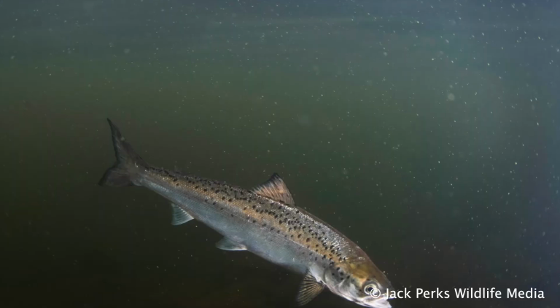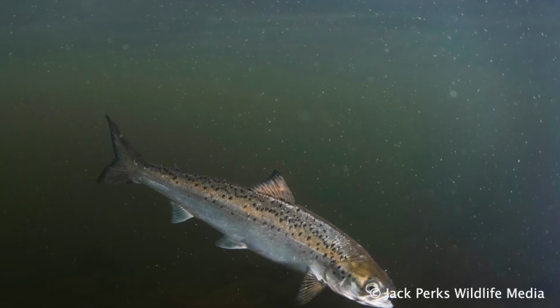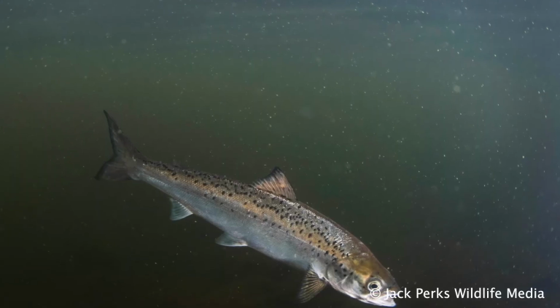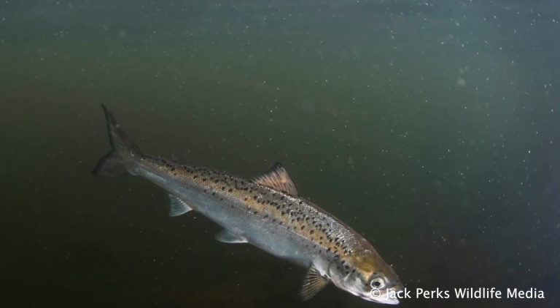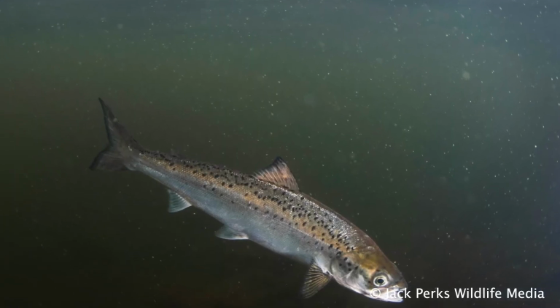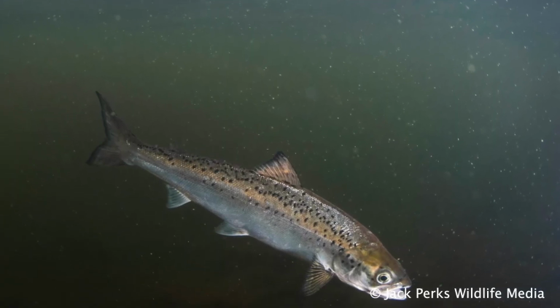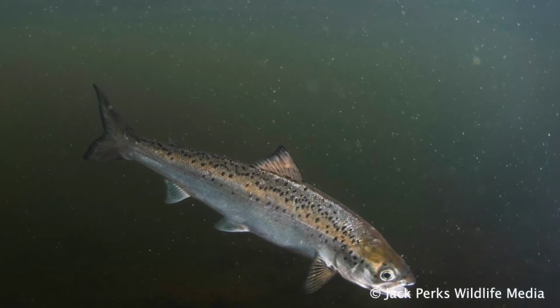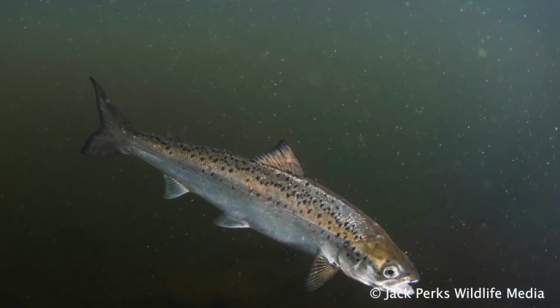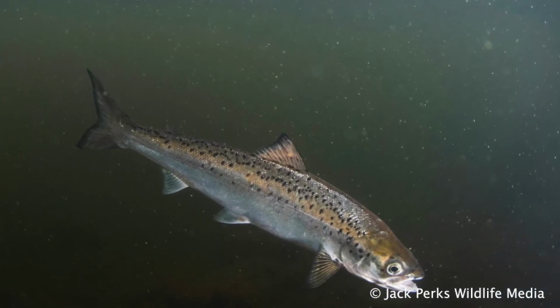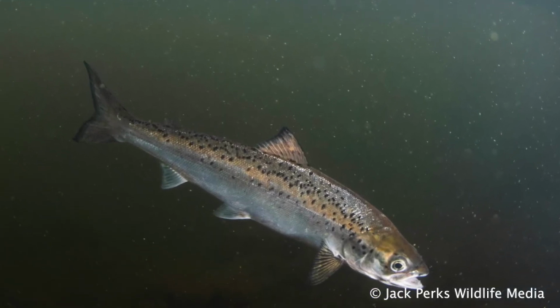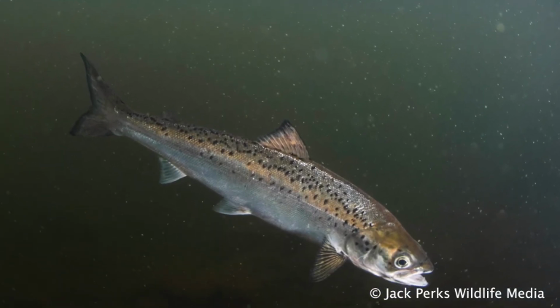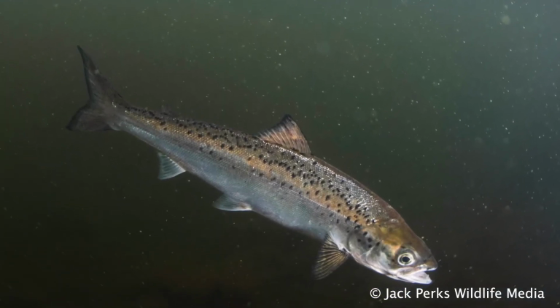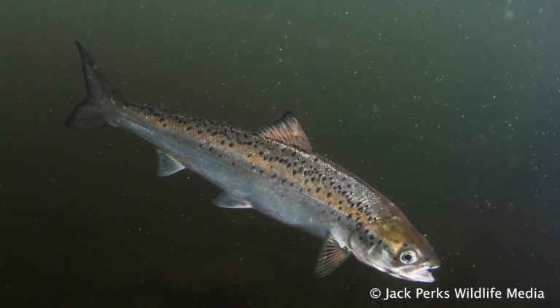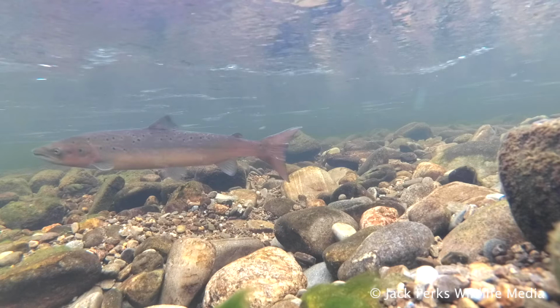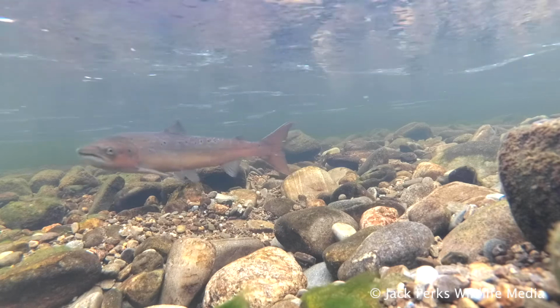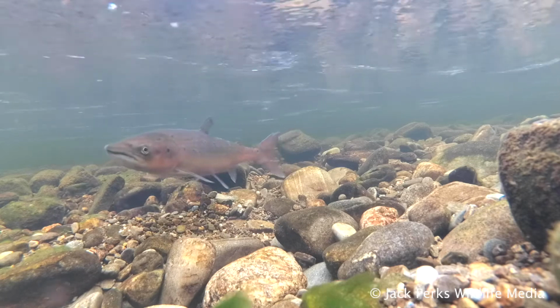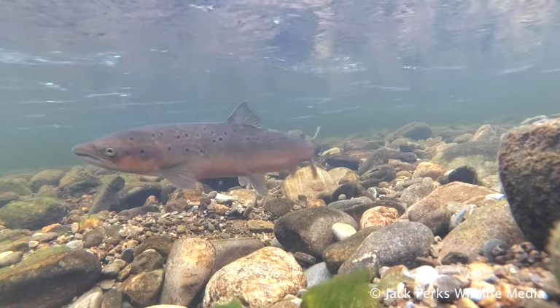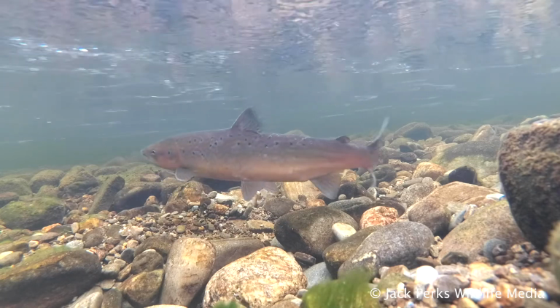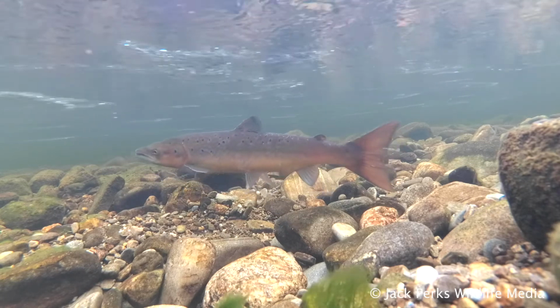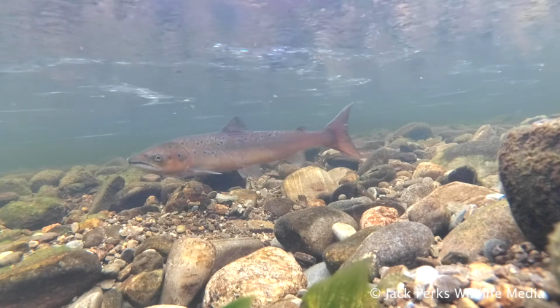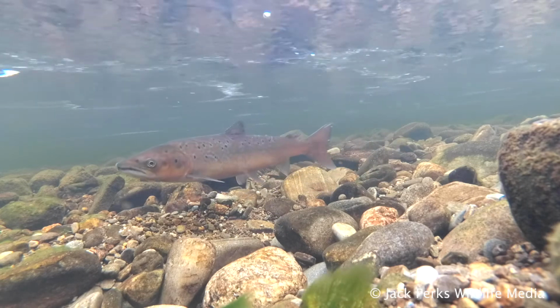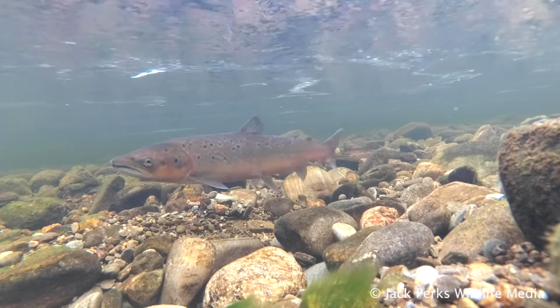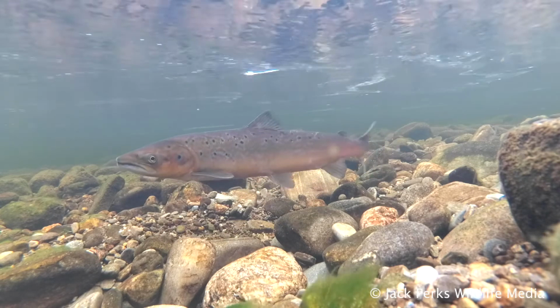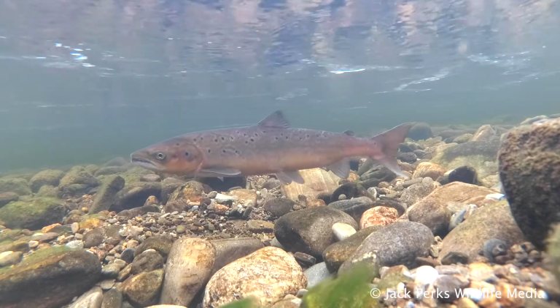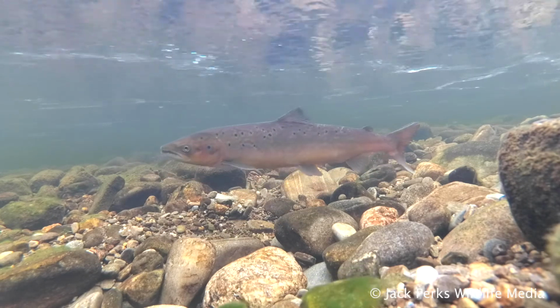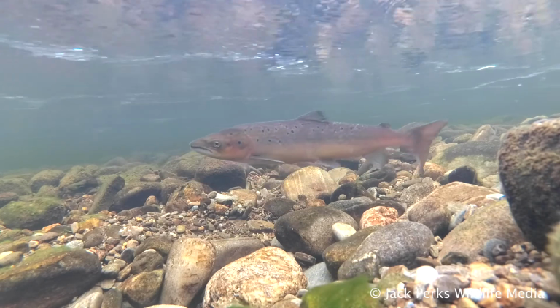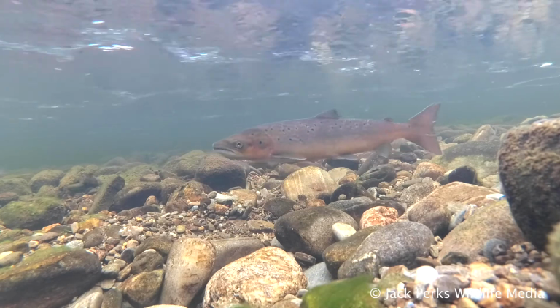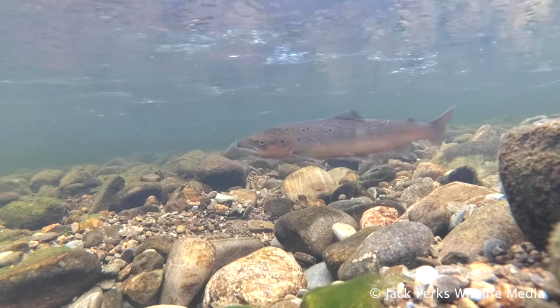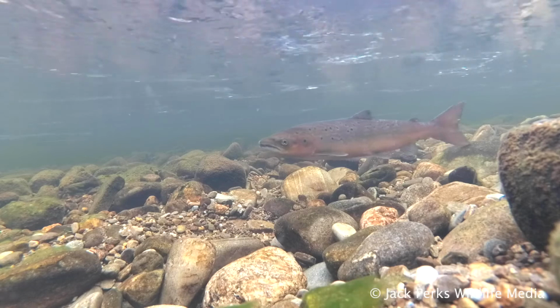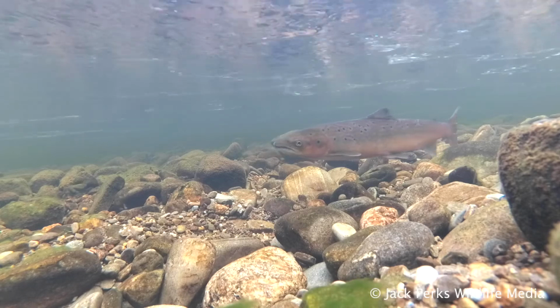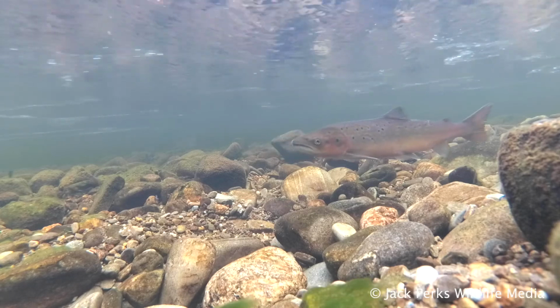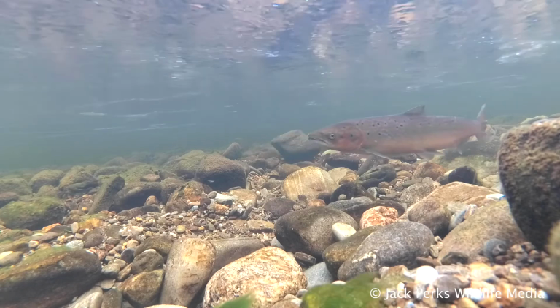Salmon need clean, healthy river systems to thrive, ideally with few barriers to migration. Although often associated with Scotland and Britain, they are found as far south as Cornwall. In Europe, there are some landlocked populations also.